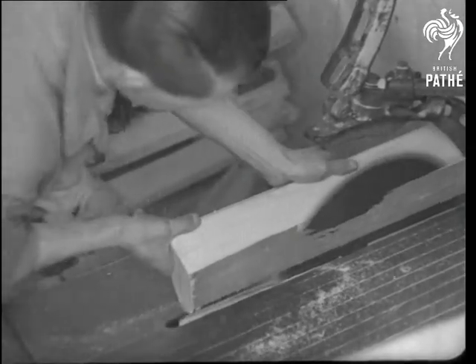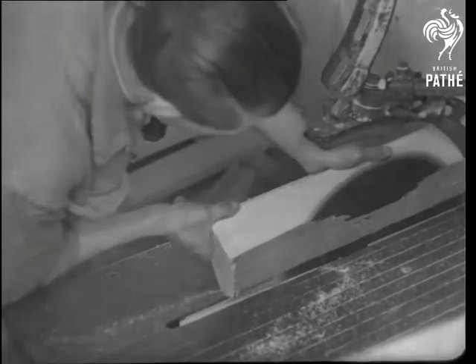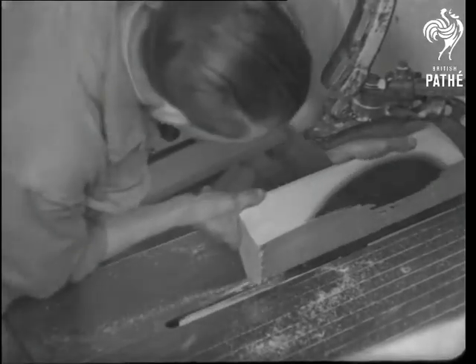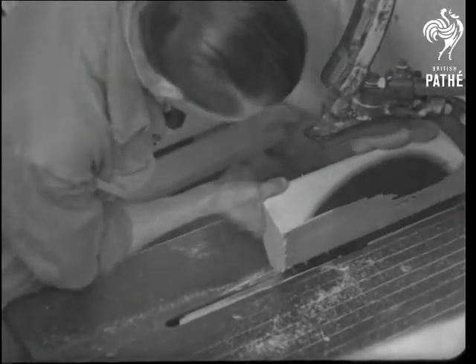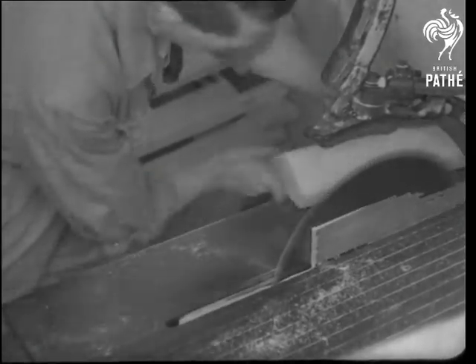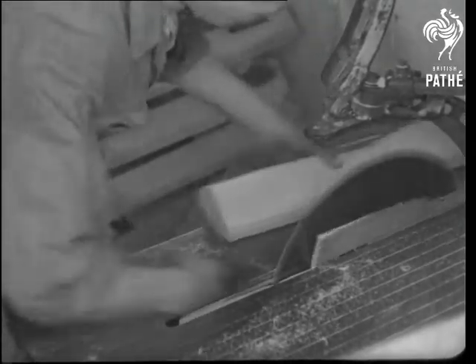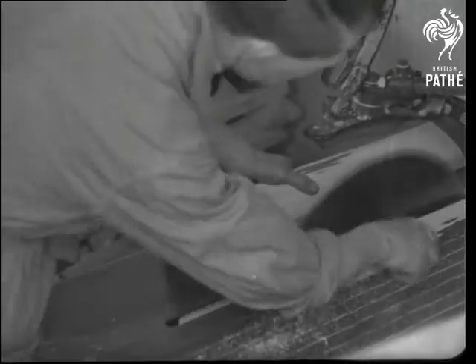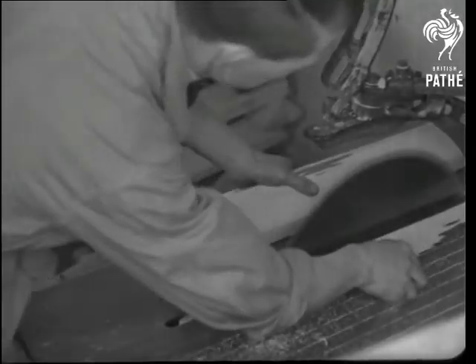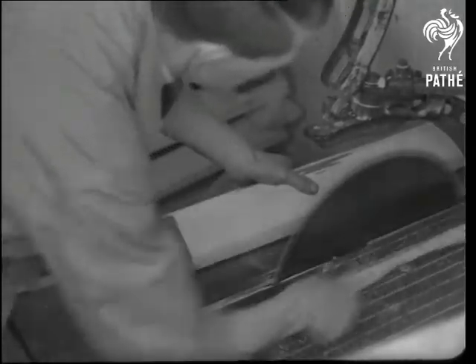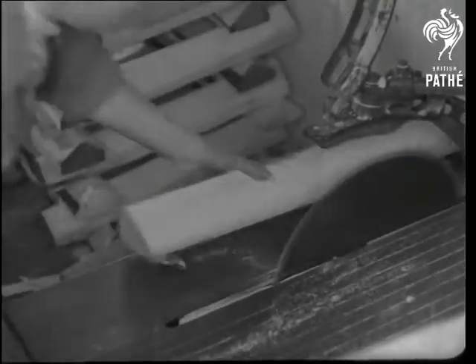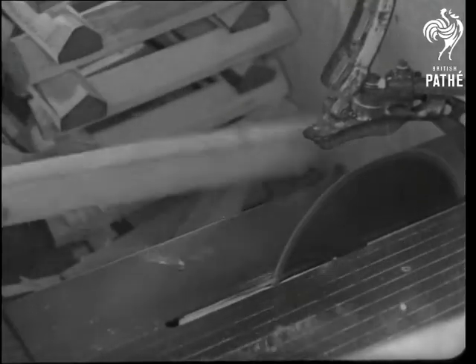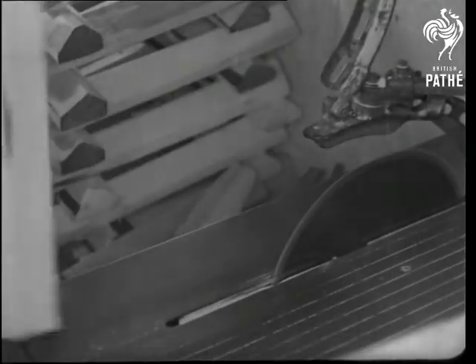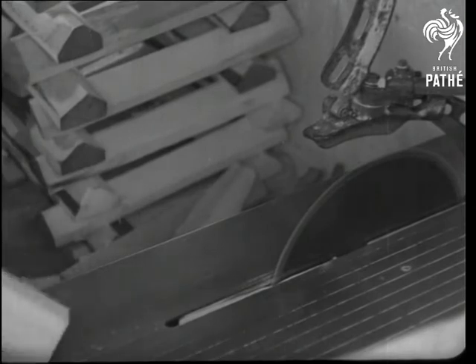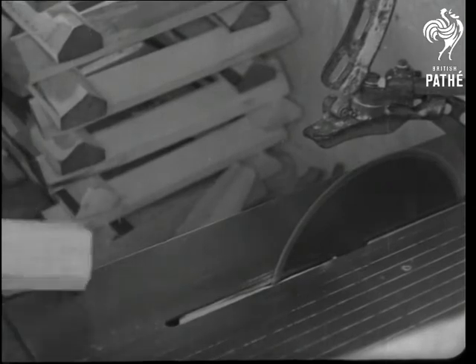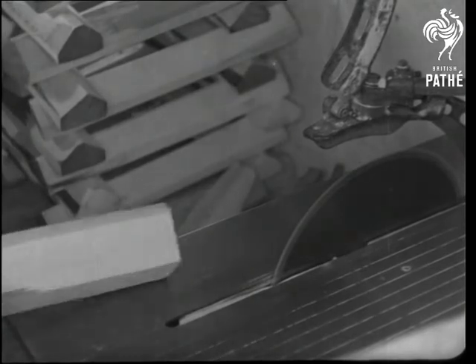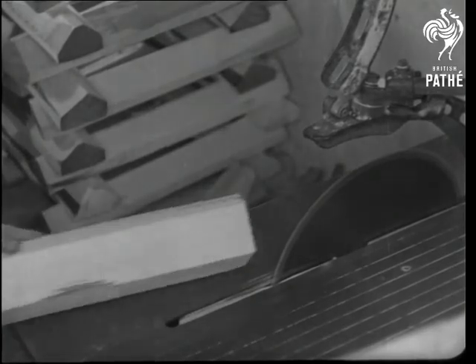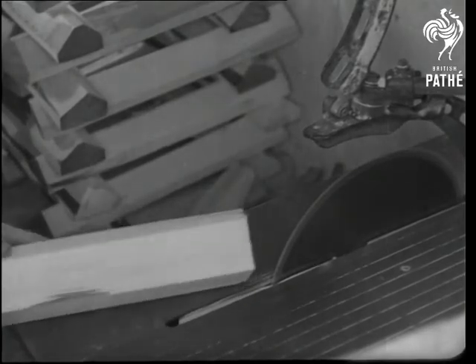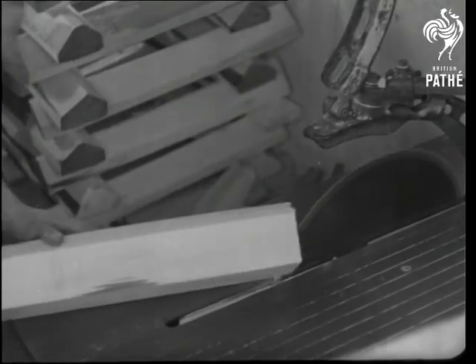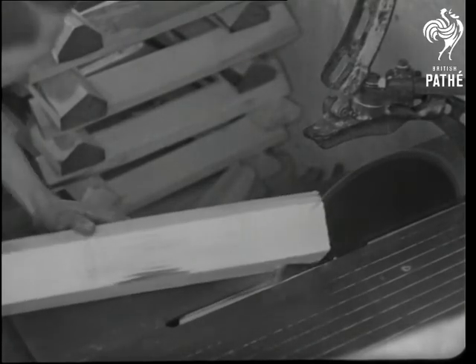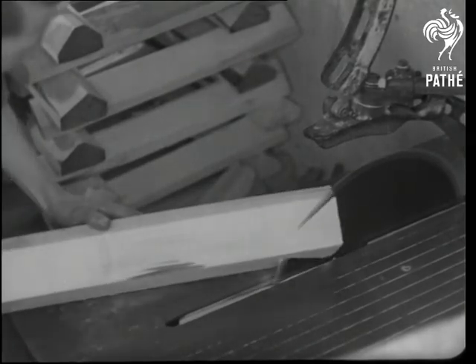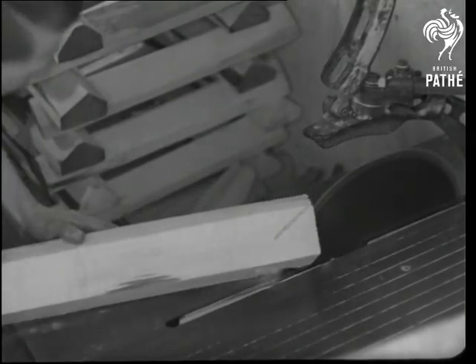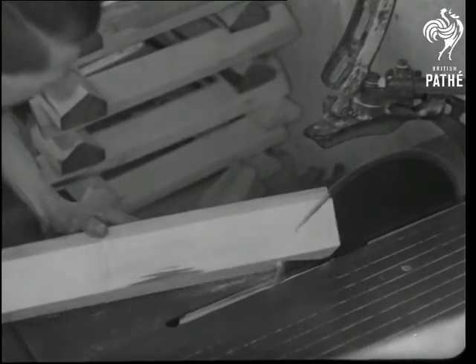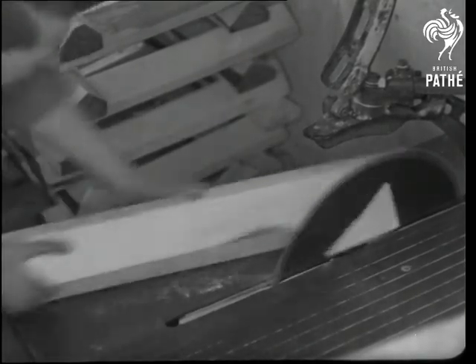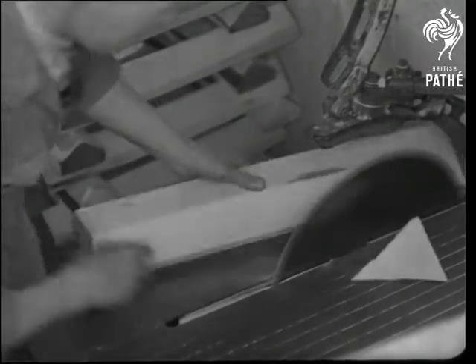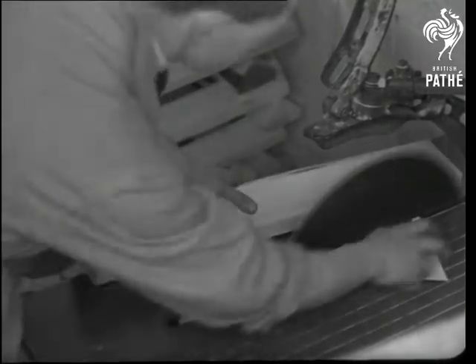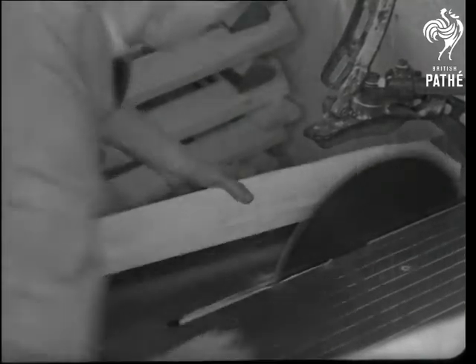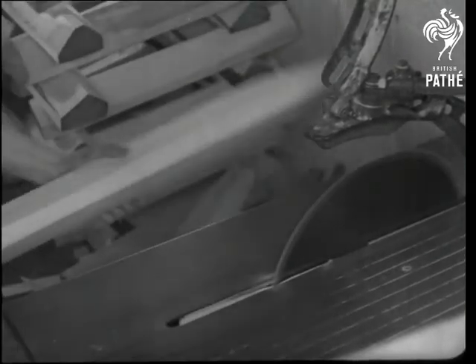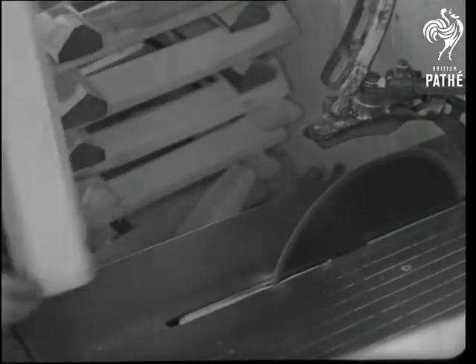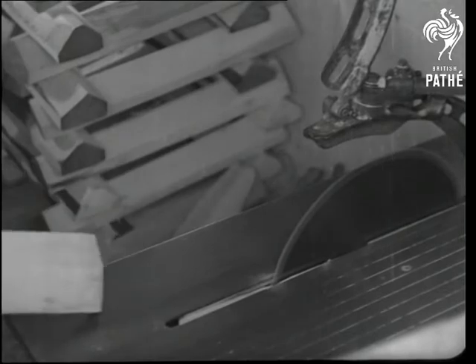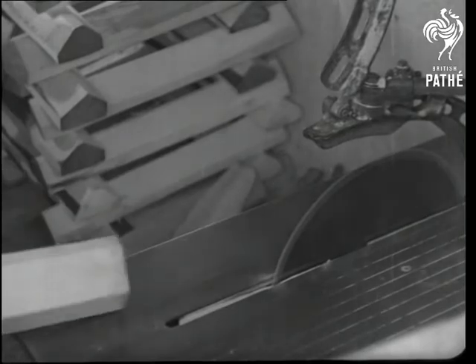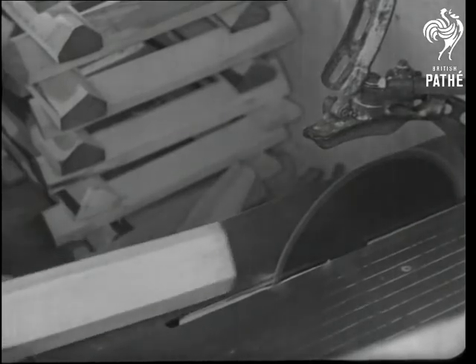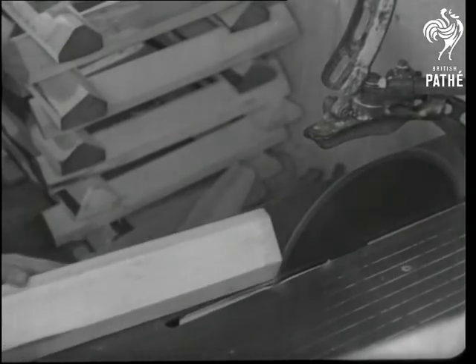A rough sawn block of willow is beginning to look like a straight blade. Up to the battle of Waterloo, cricket bats were slightly curved, but later they became straight up, just like those in the belfry.